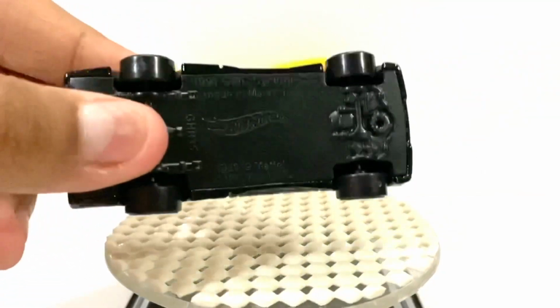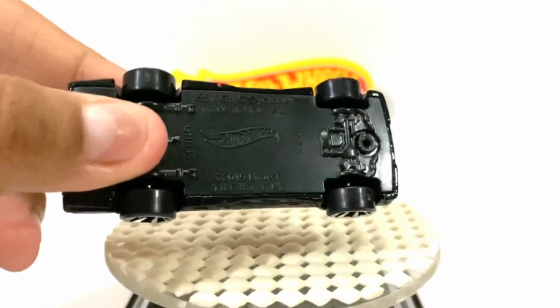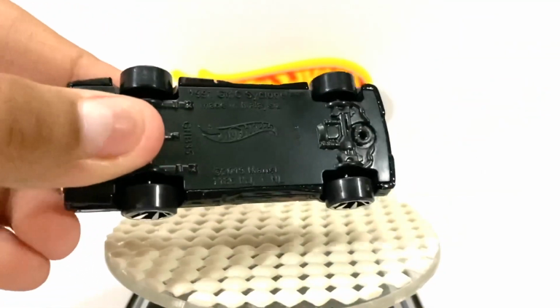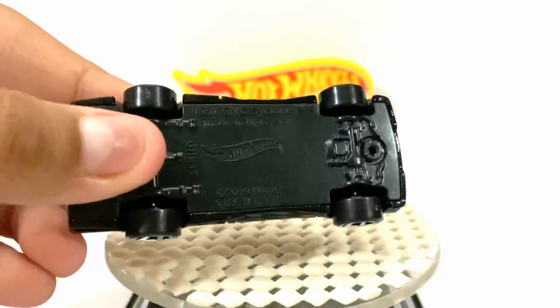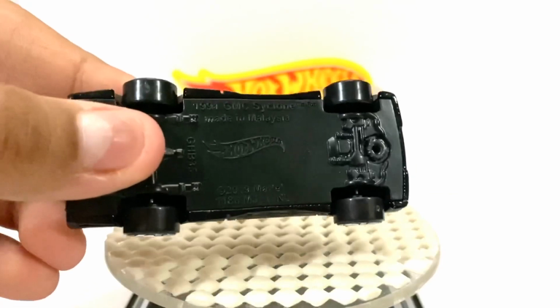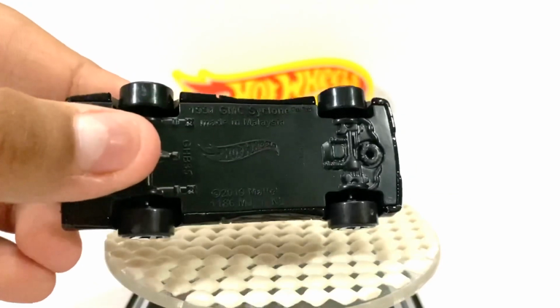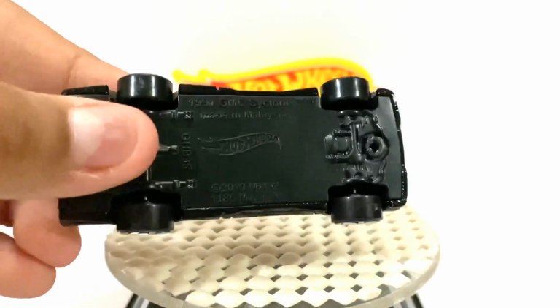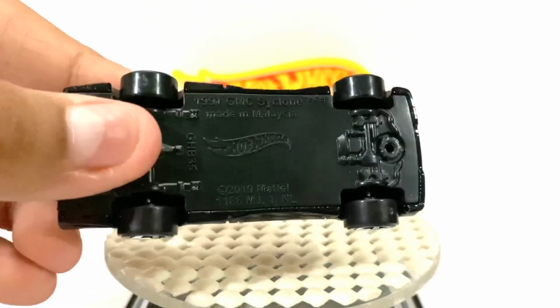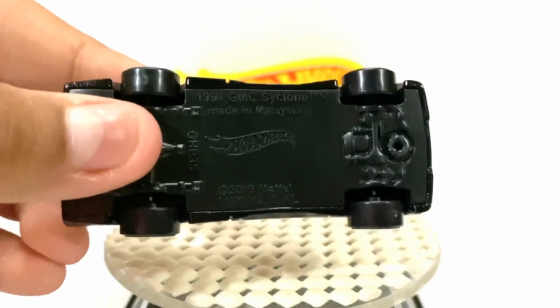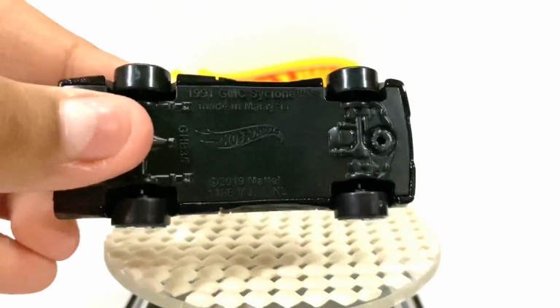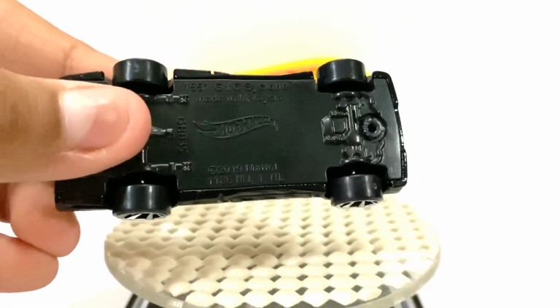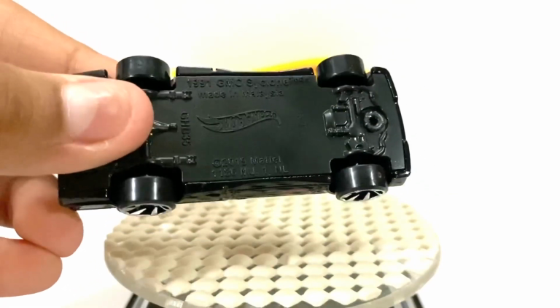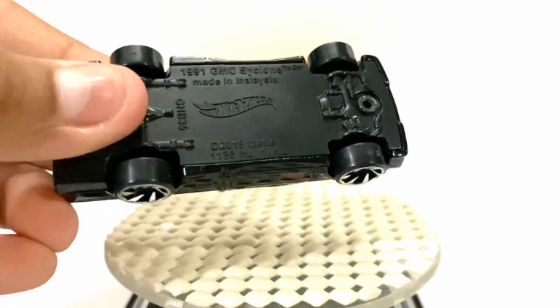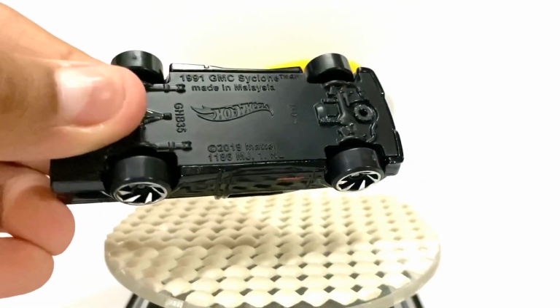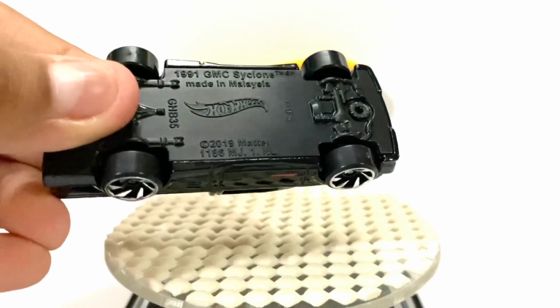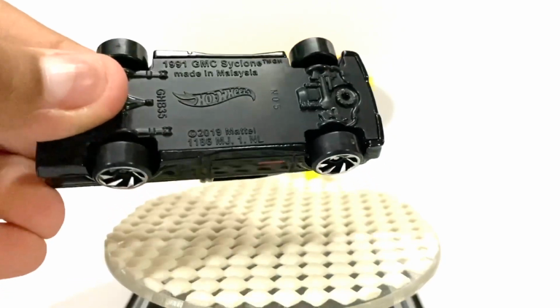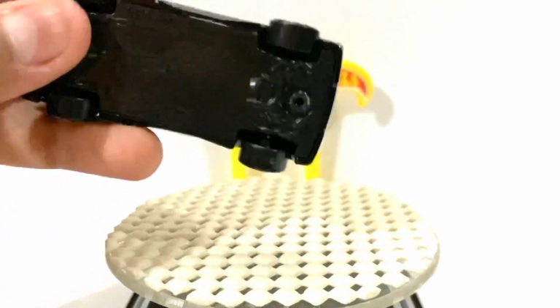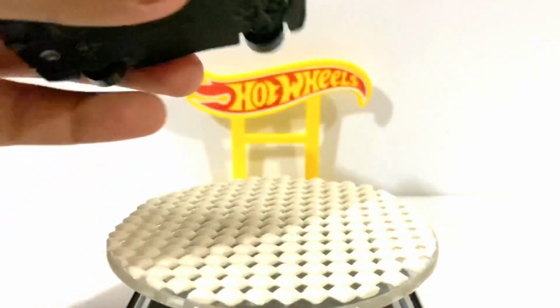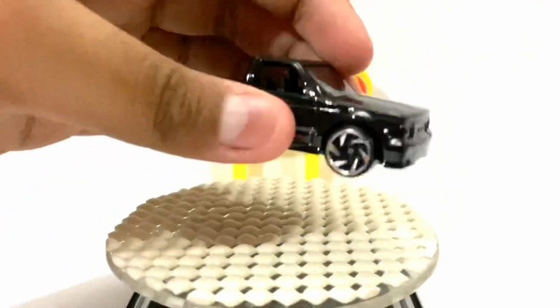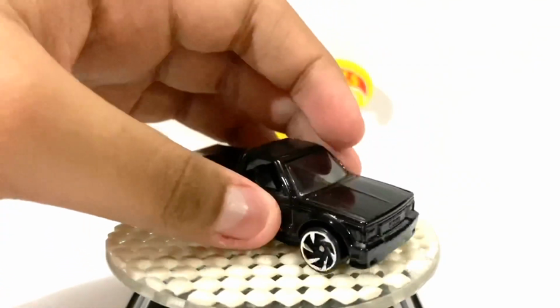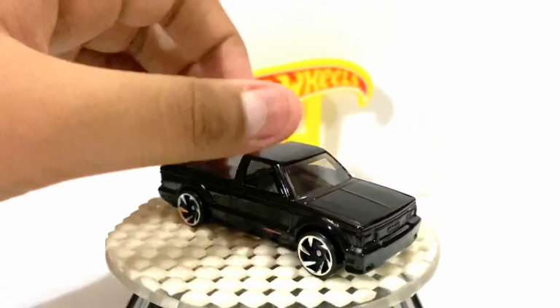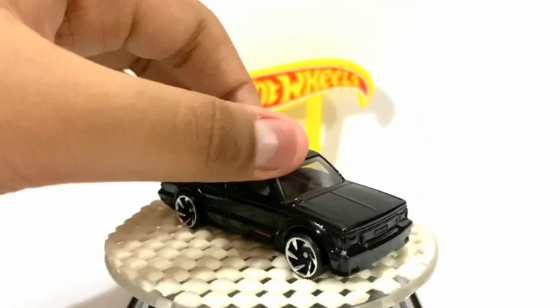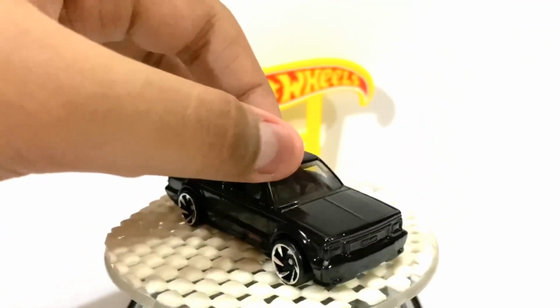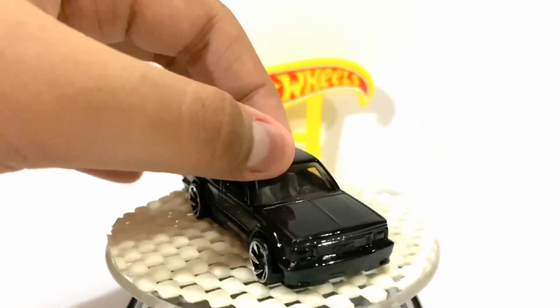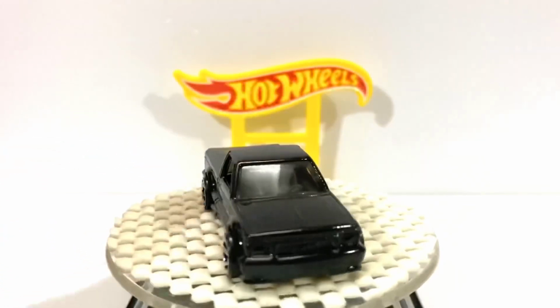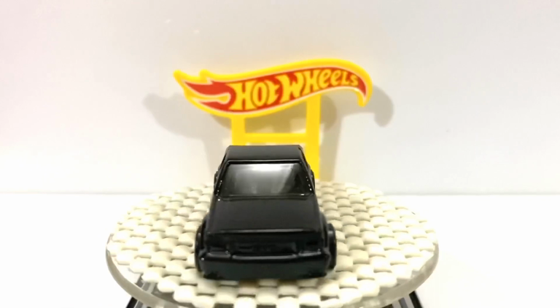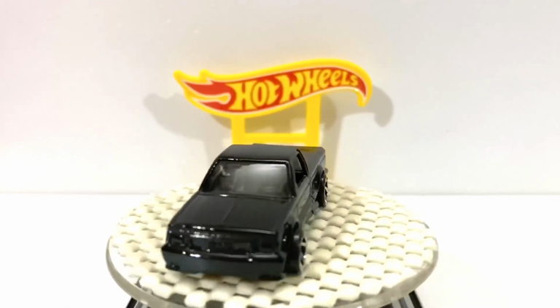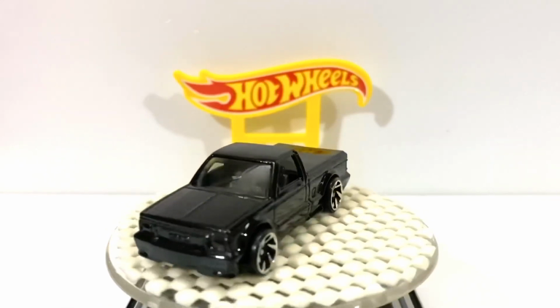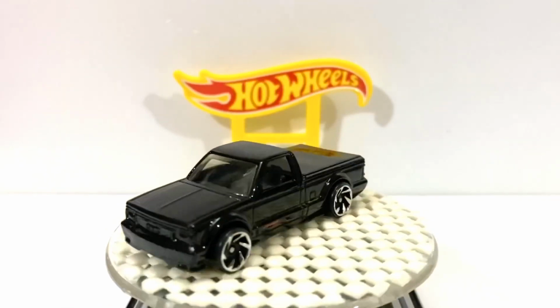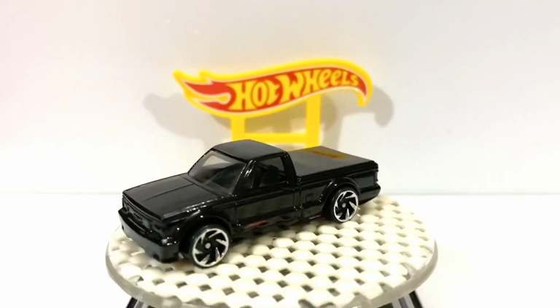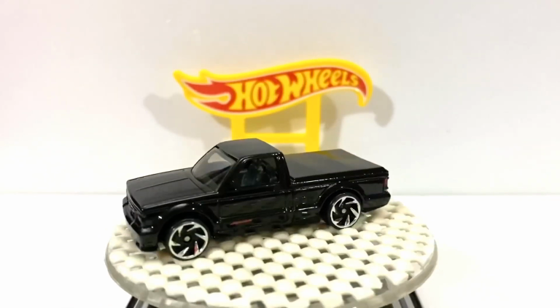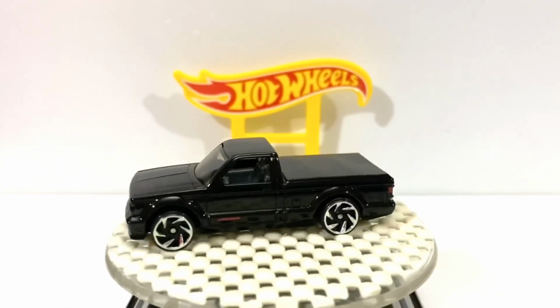So, 1991 GMC Cyclone, made in Malaysia, 2019 Mattel. This is a new model, released this year.